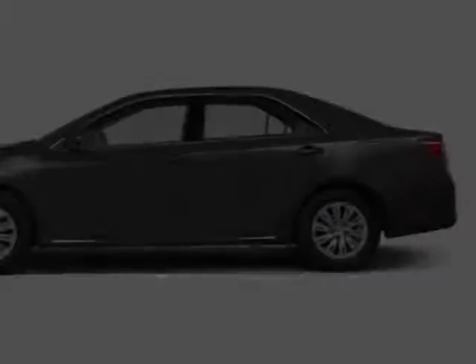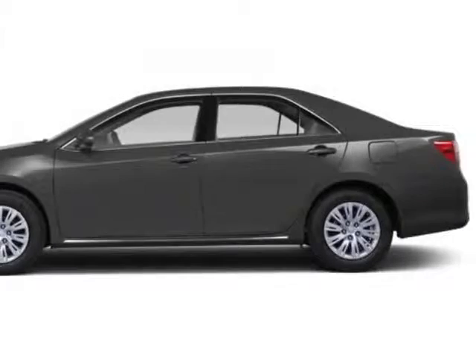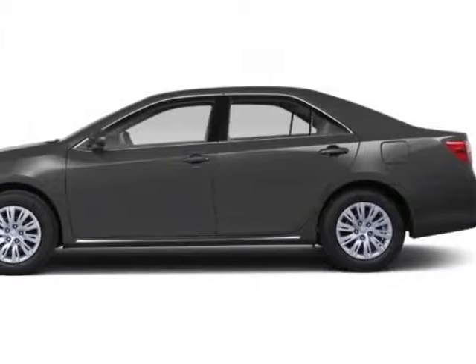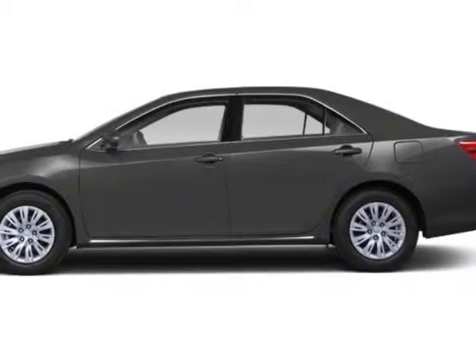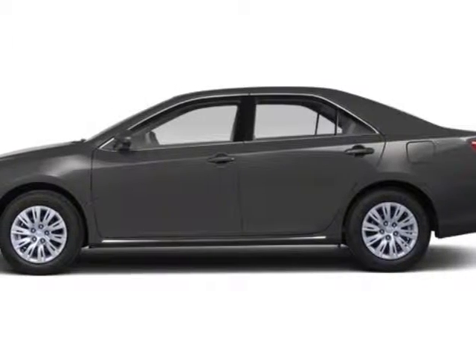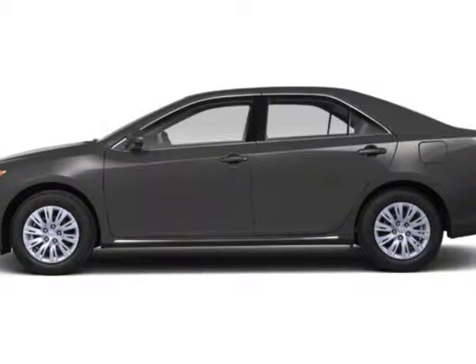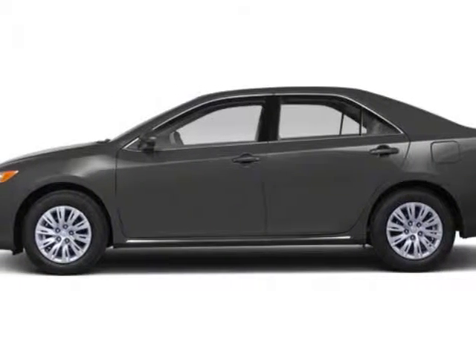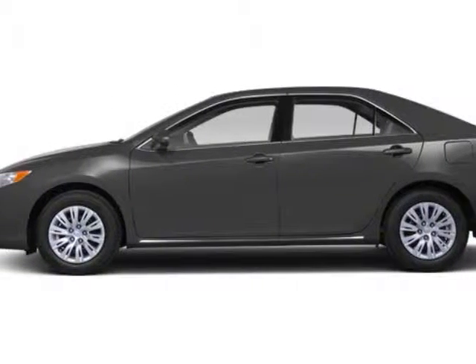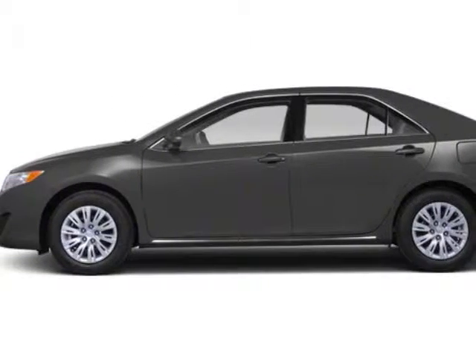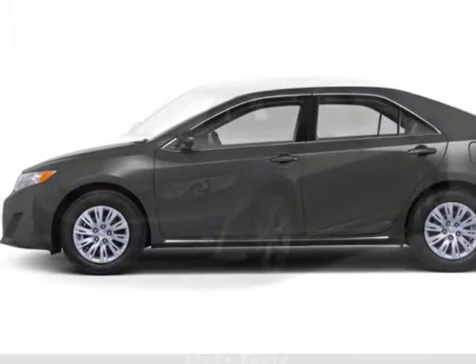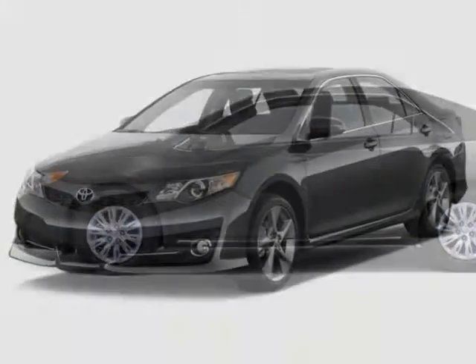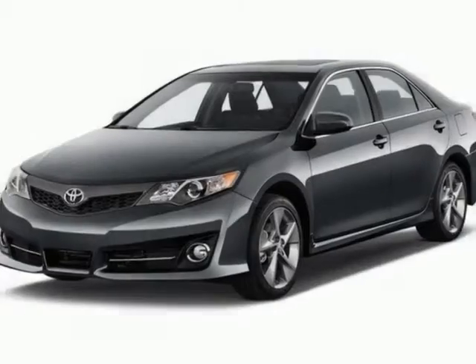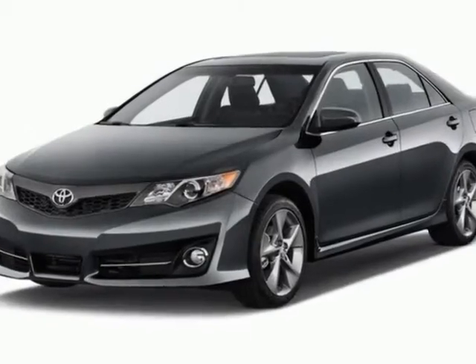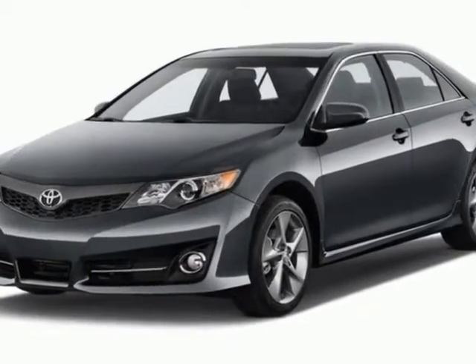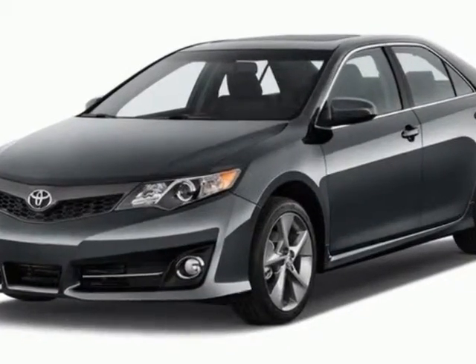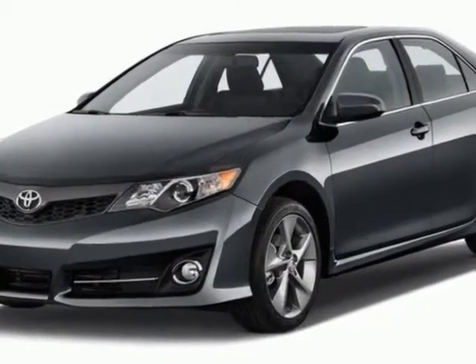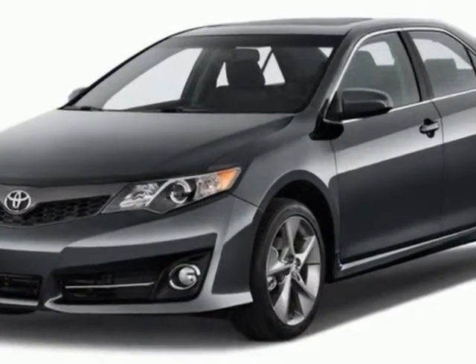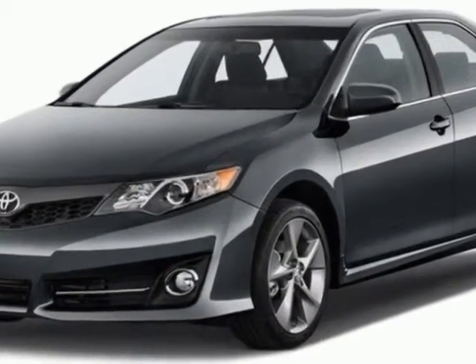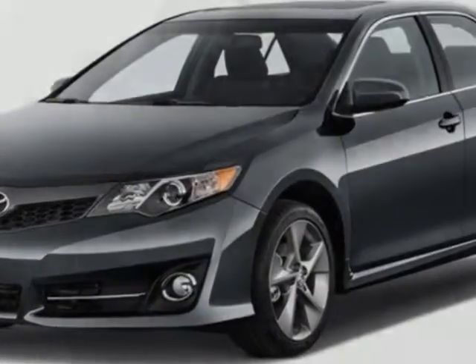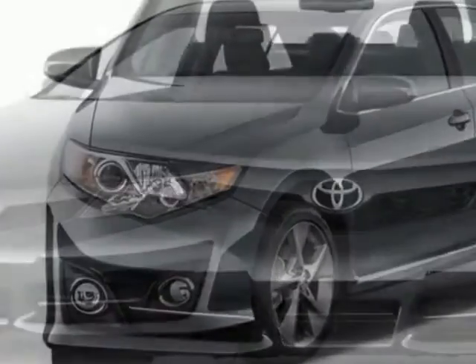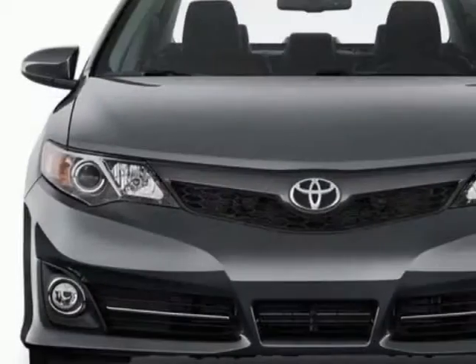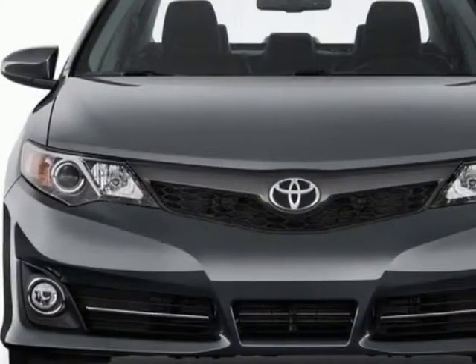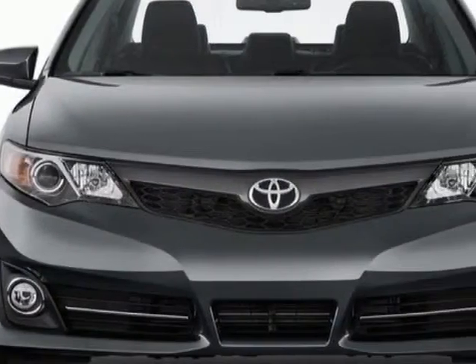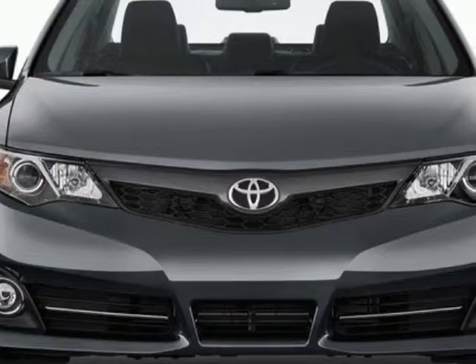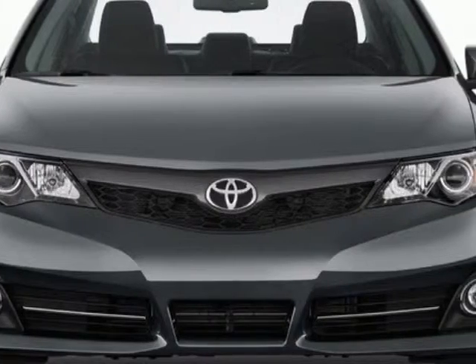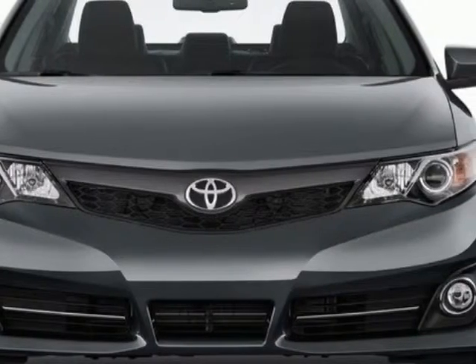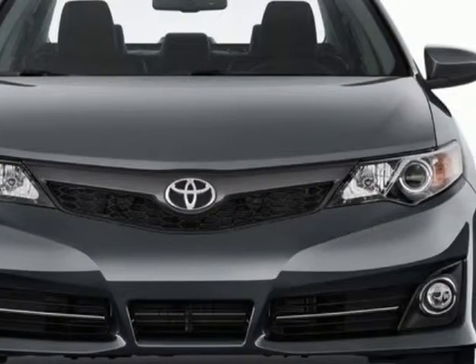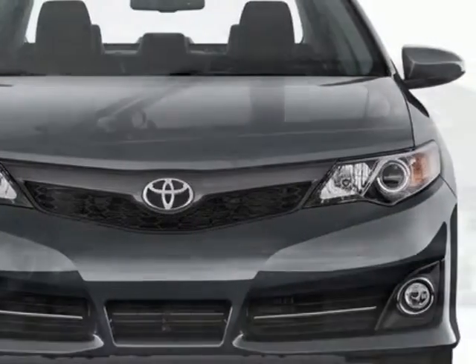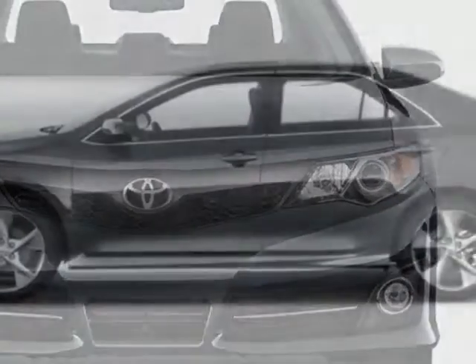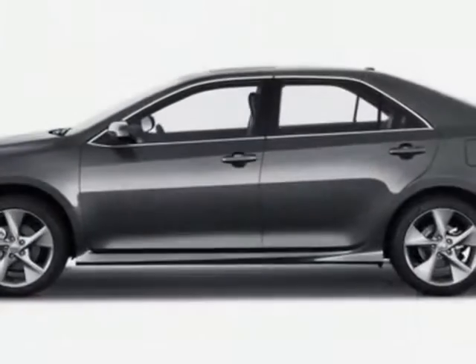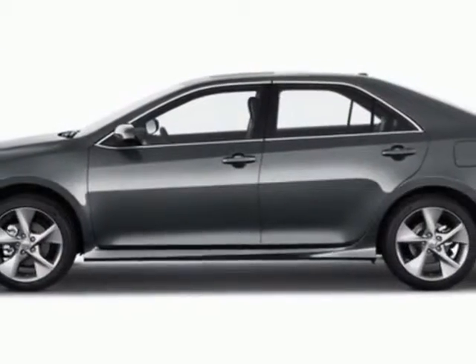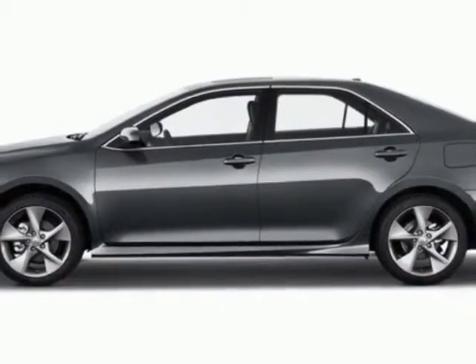Check out this new 2012 Toyota Camry Hybrid. For your protection, this vehicle has a full factory warranty. This vehicle gets an estimated 40 miles per gallon in the city, and an estimated 38 on the highway.